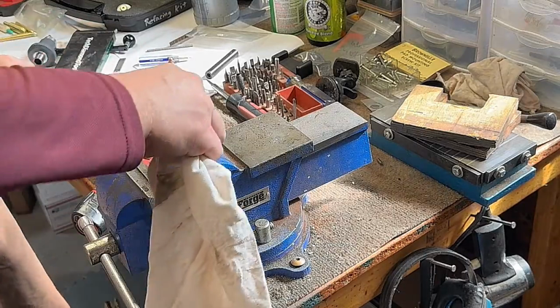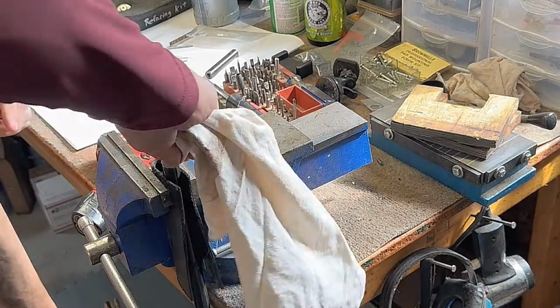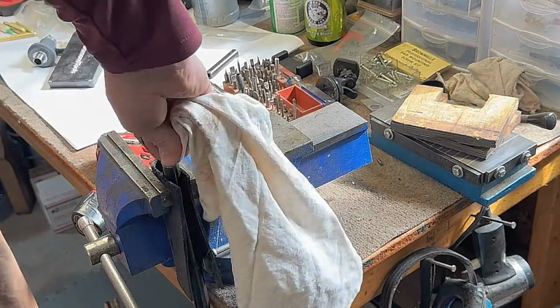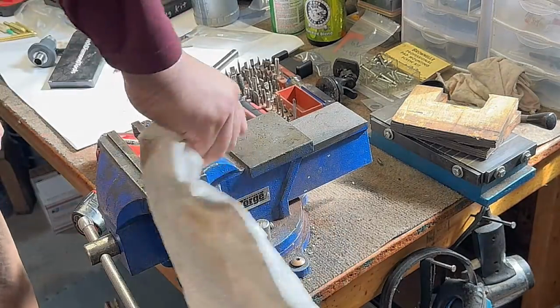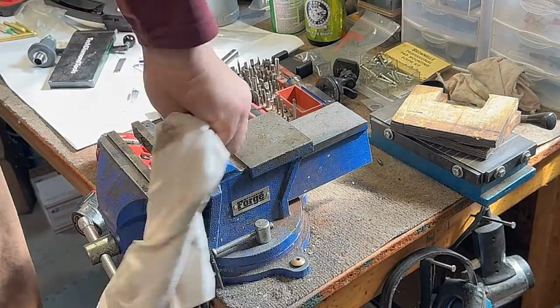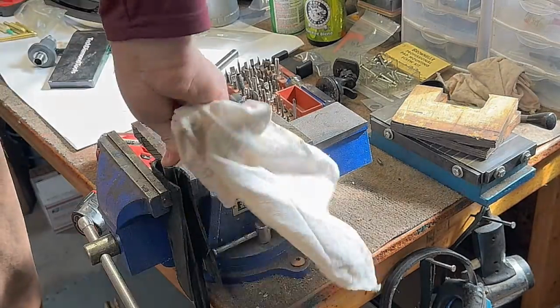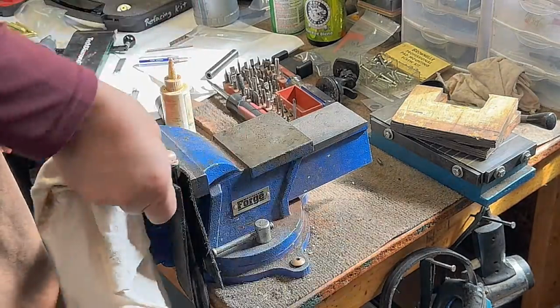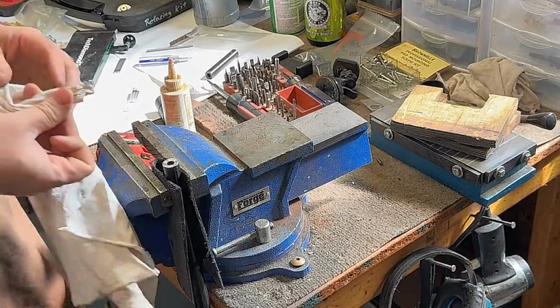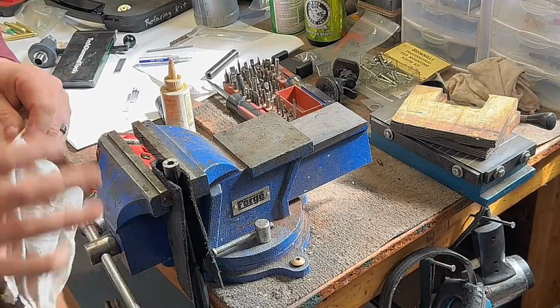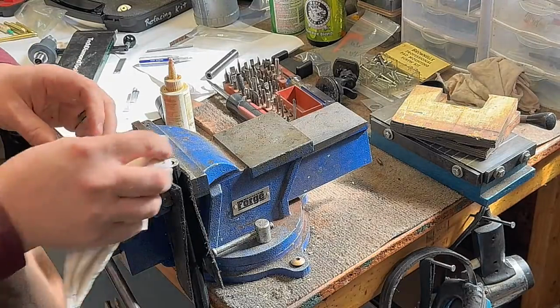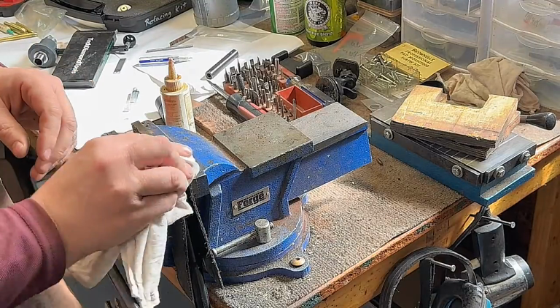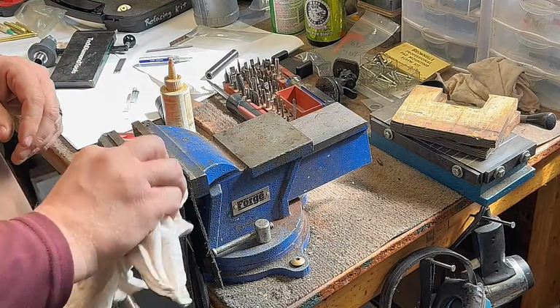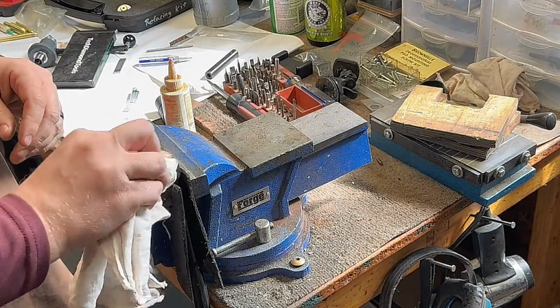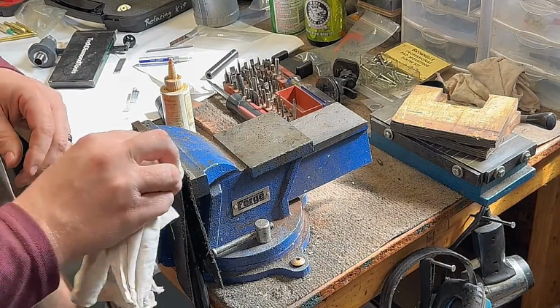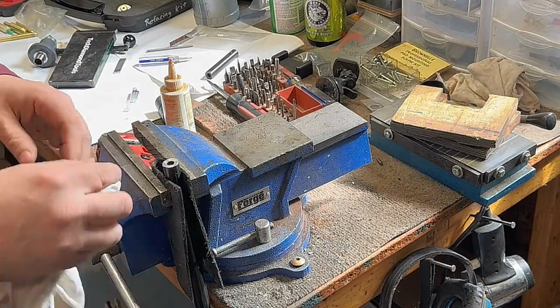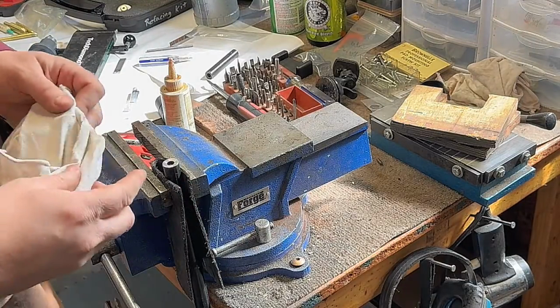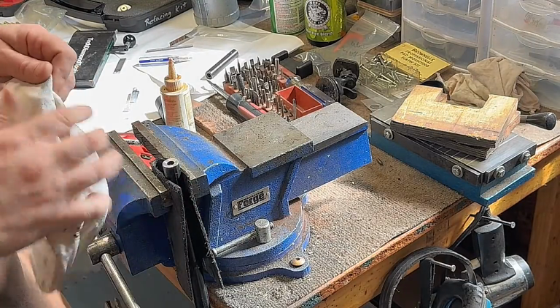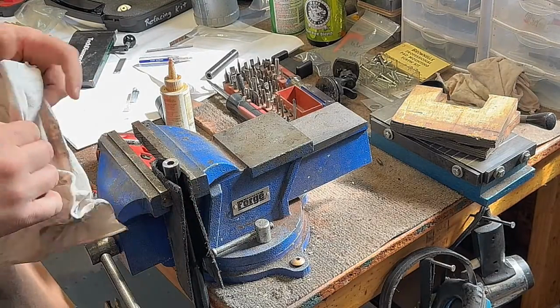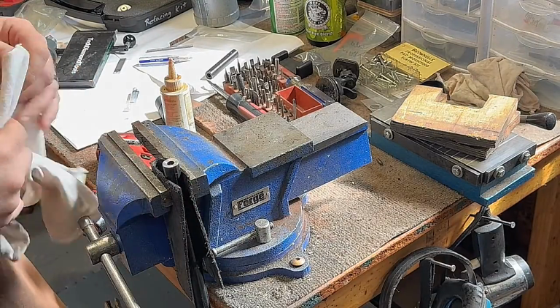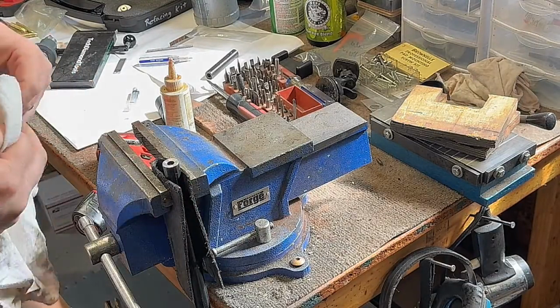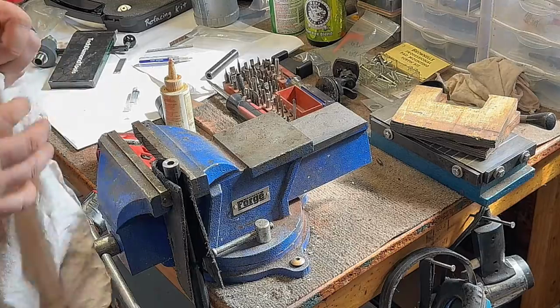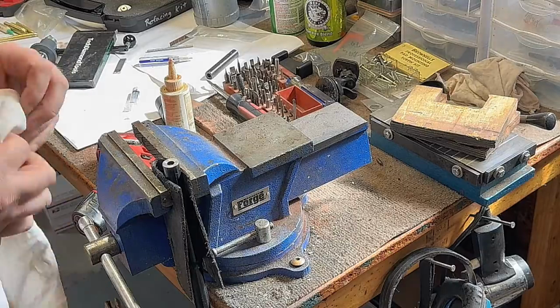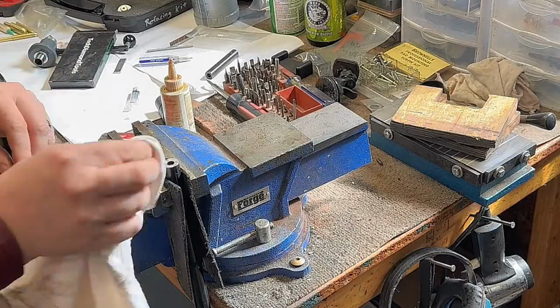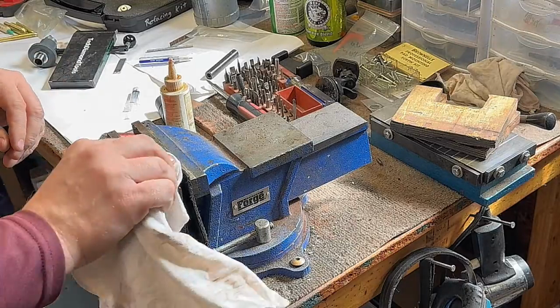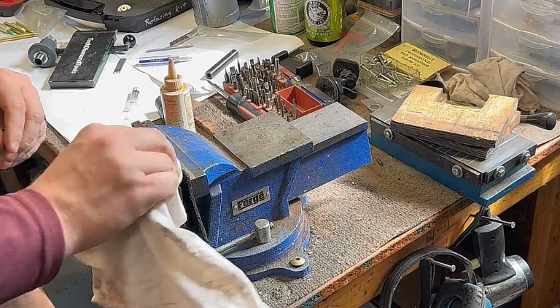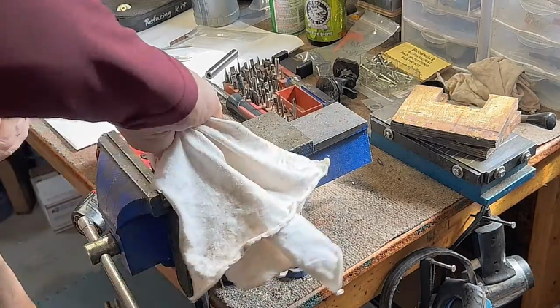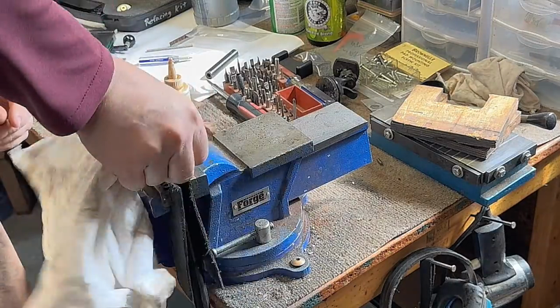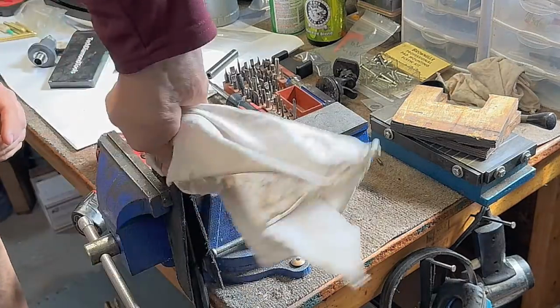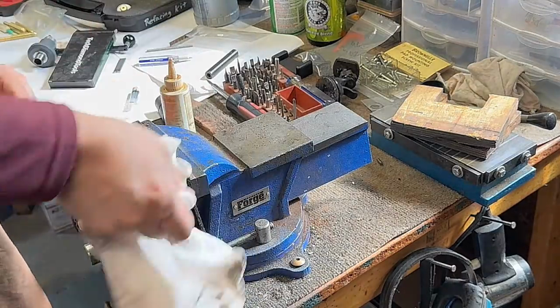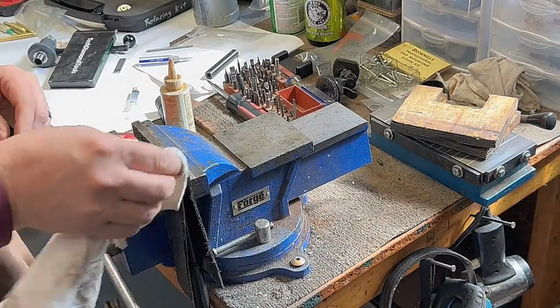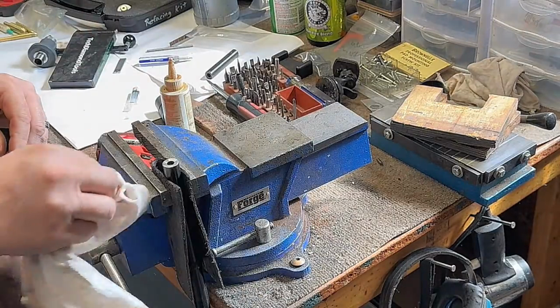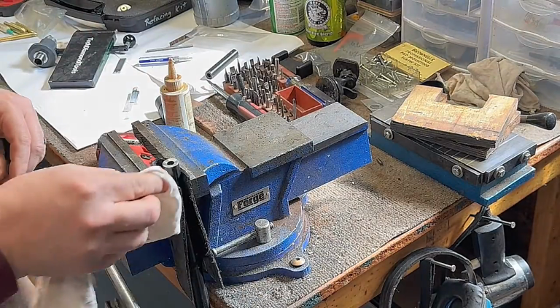I didn't show it in this video, but it's extremely important that you clean the bore out with a brush and a swab to make sure that there's no file residue or chips in it before firing.